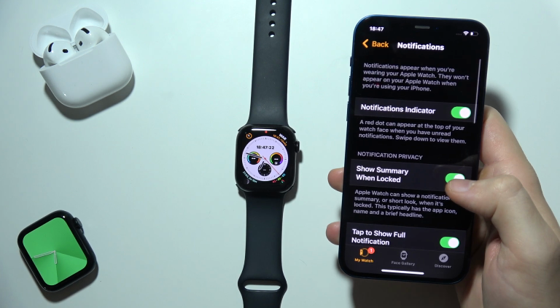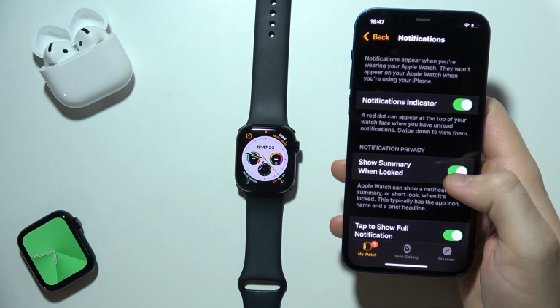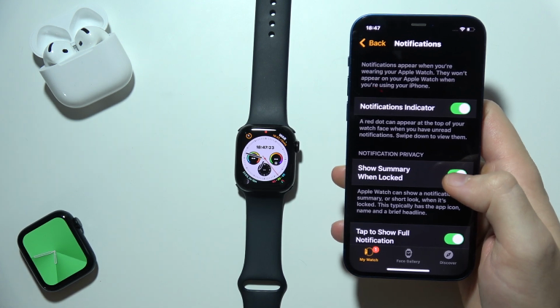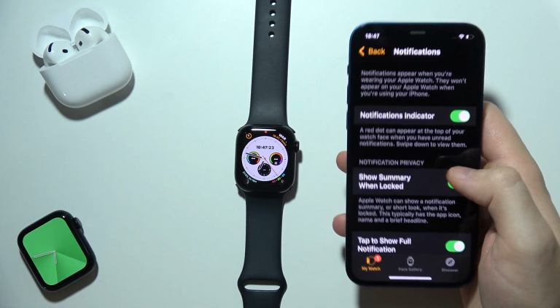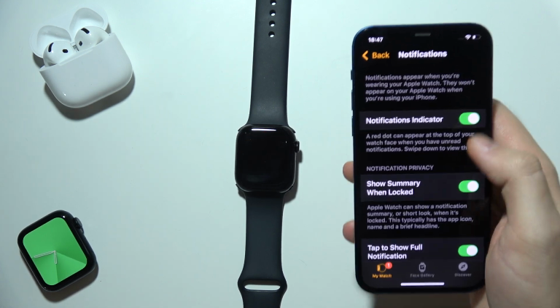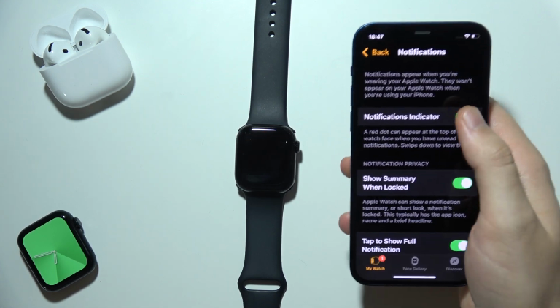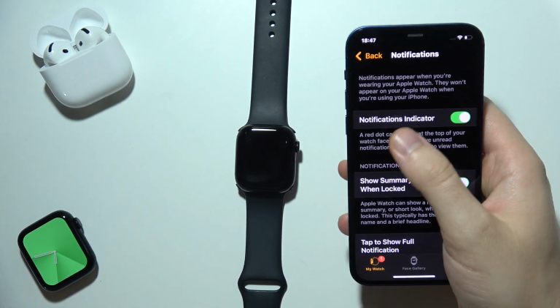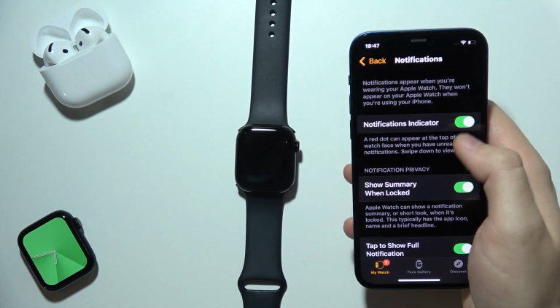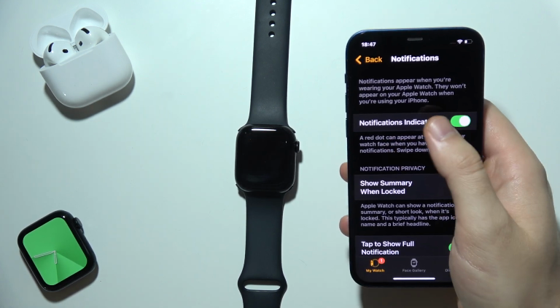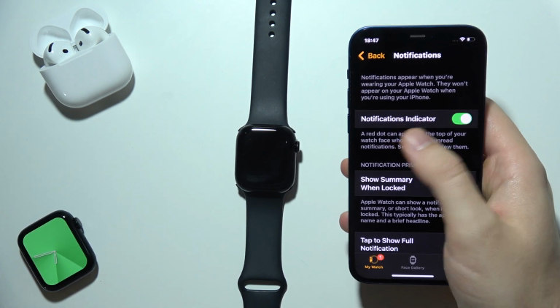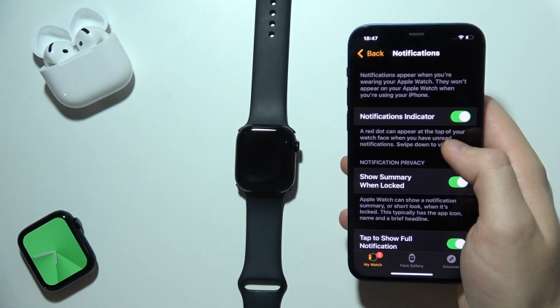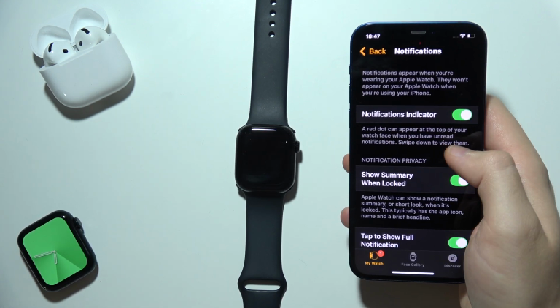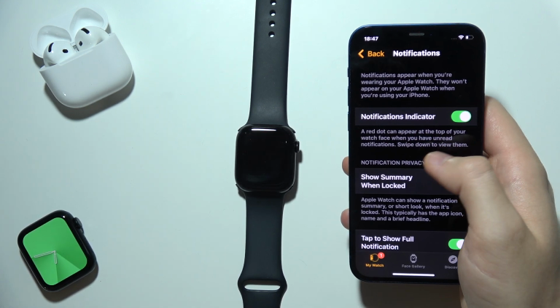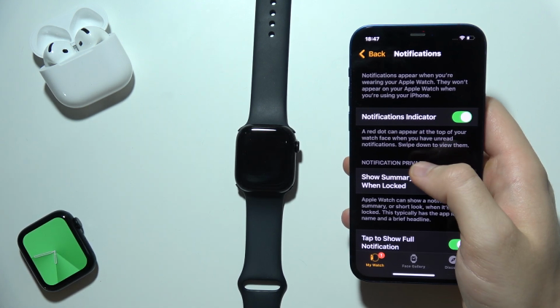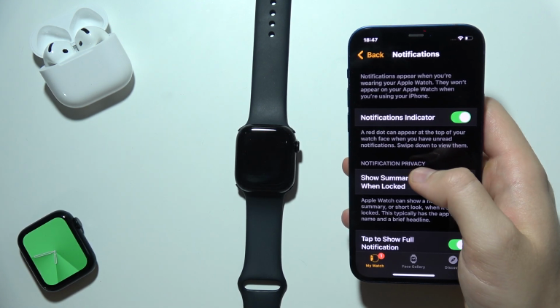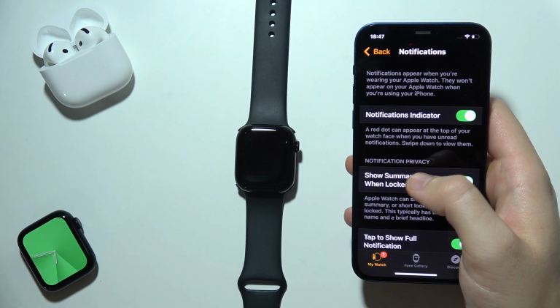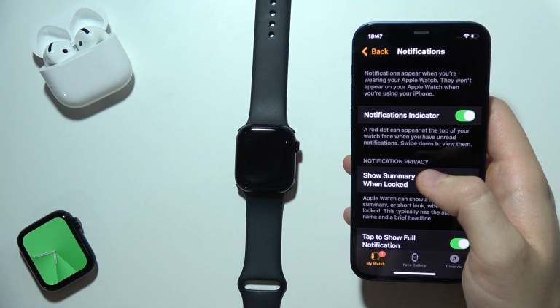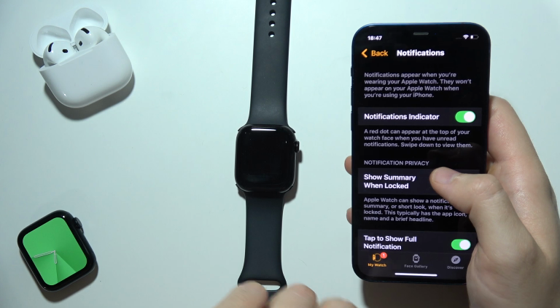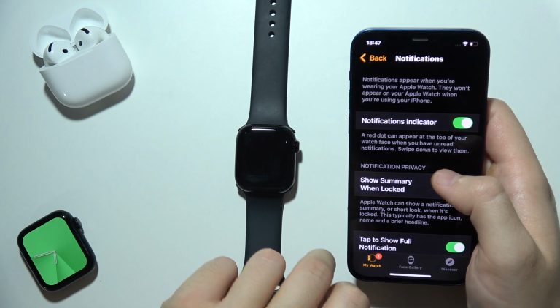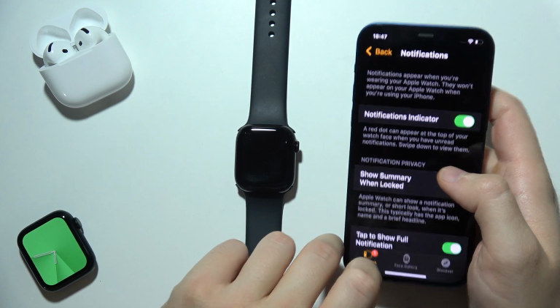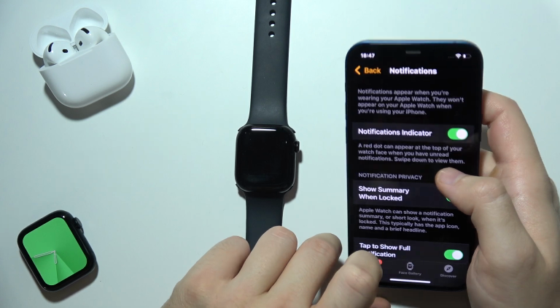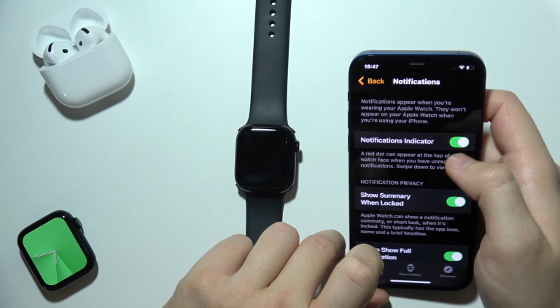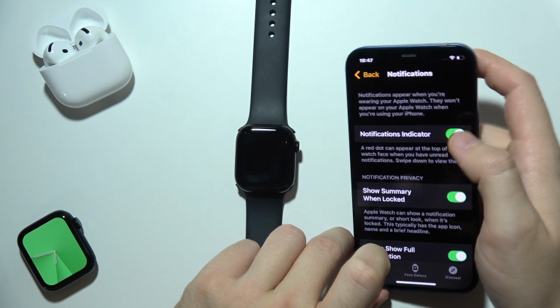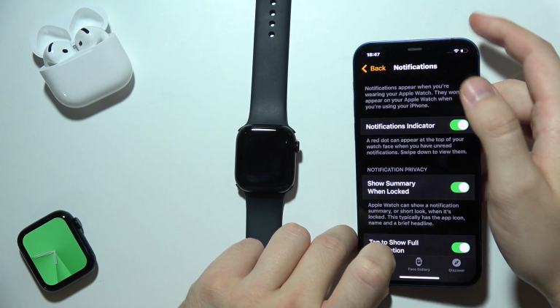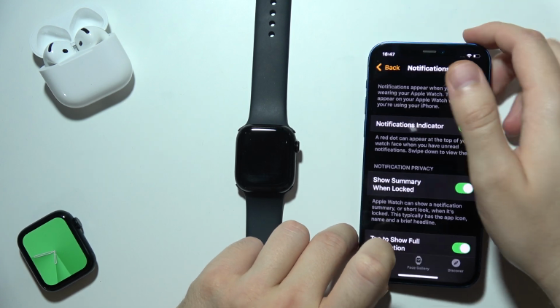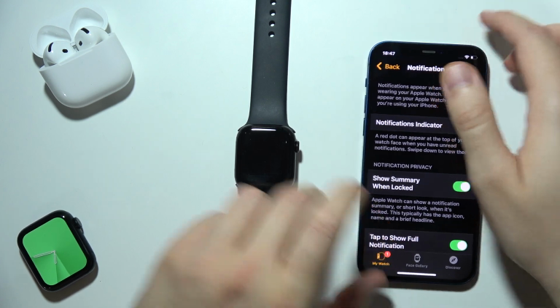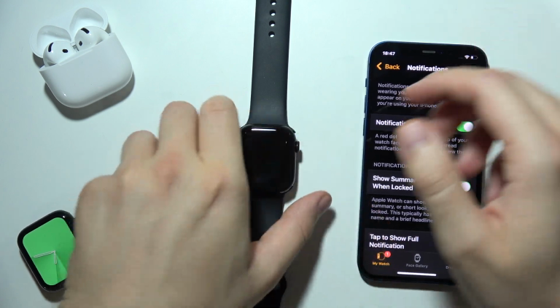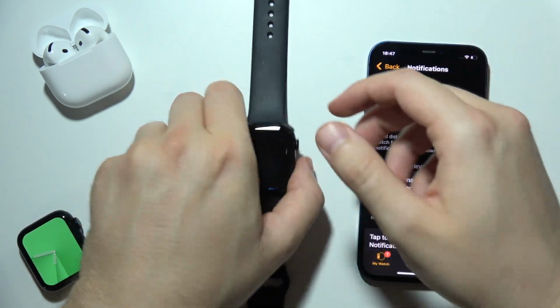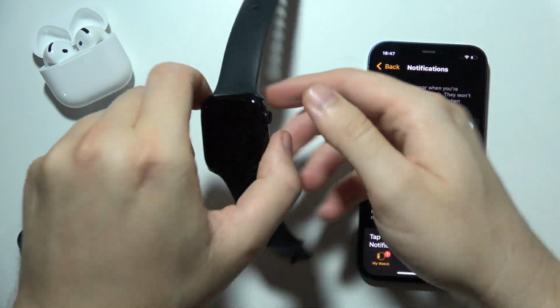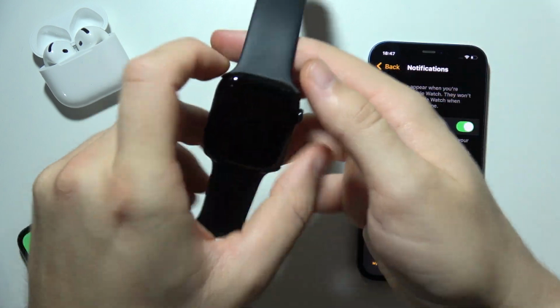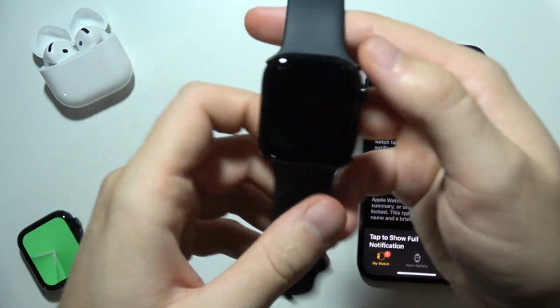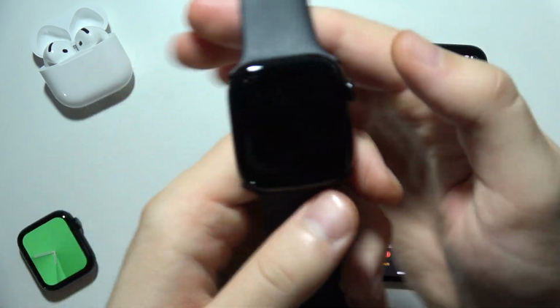First of all, I can highly recommend you to enable the Notifications Indicators option. When you receive any notification on your phone, a red dot will appear on your watch face.